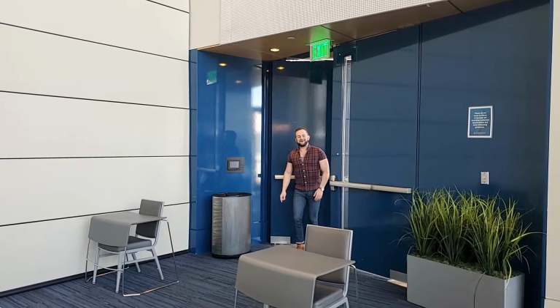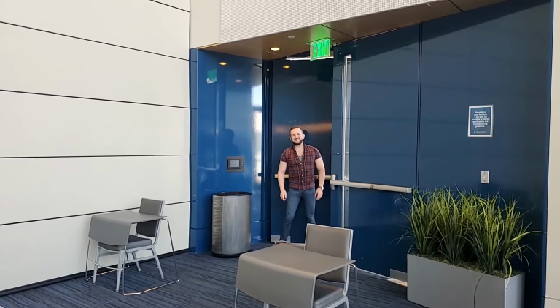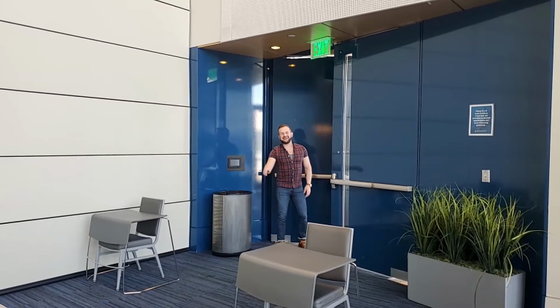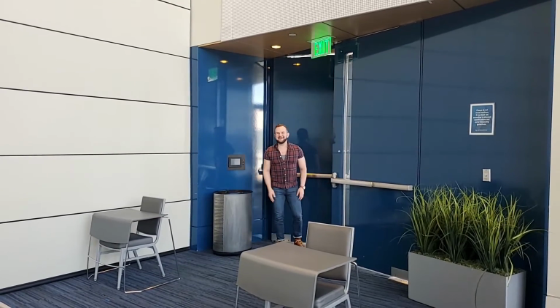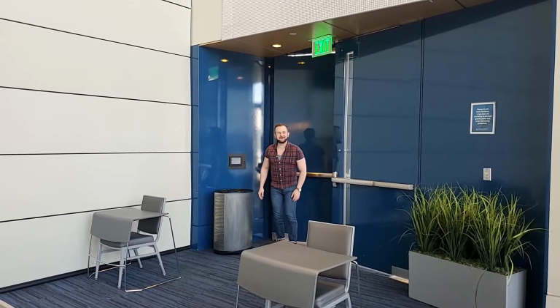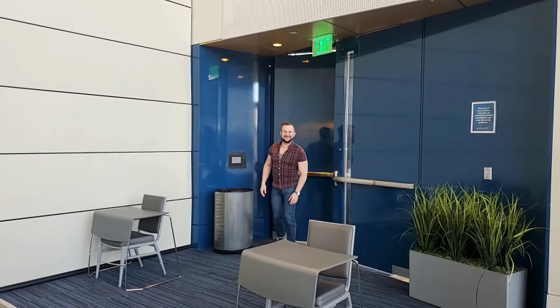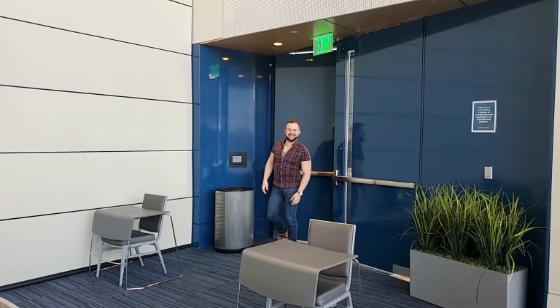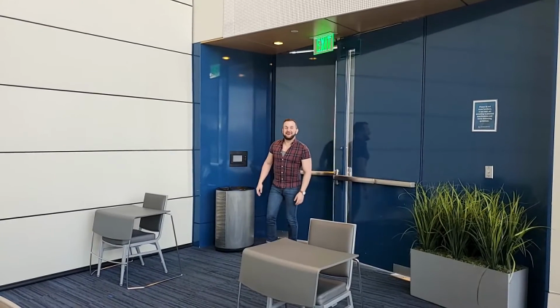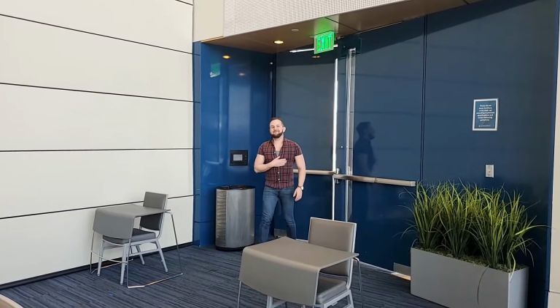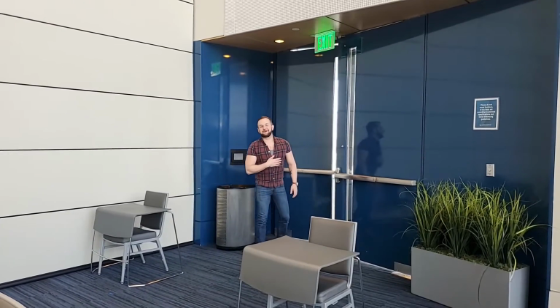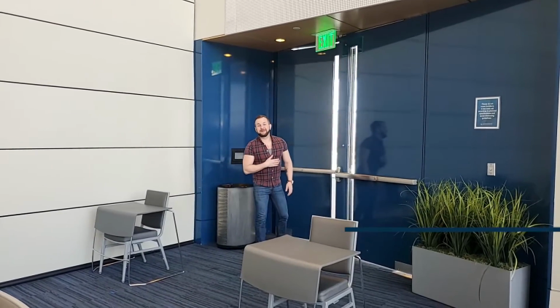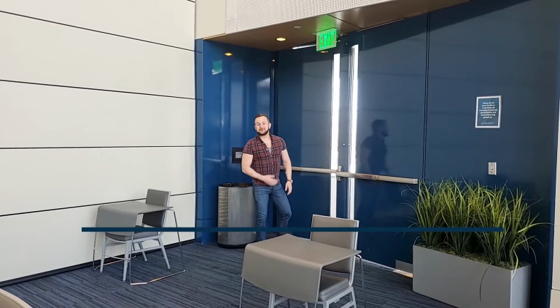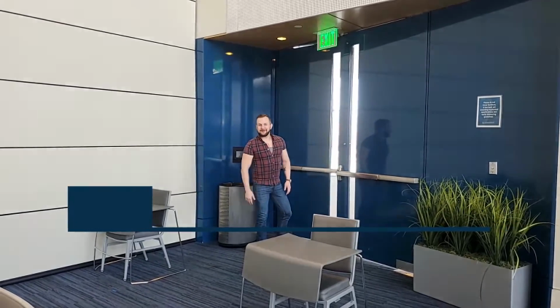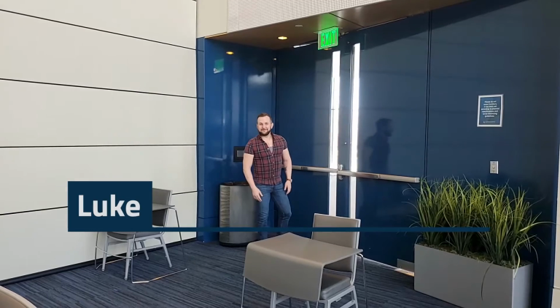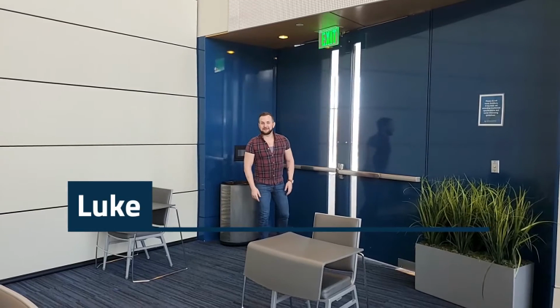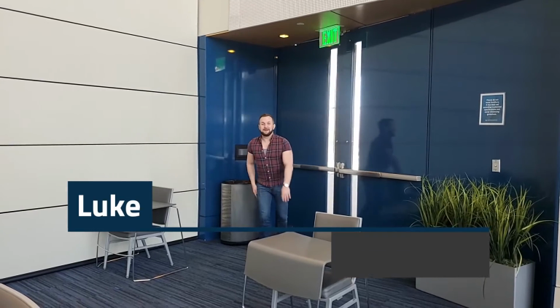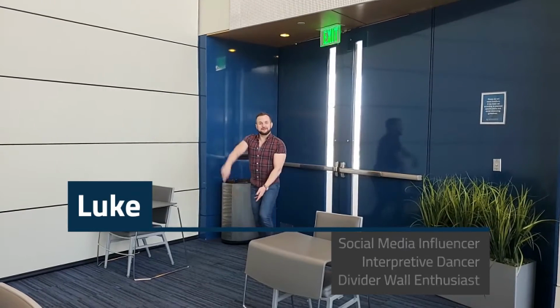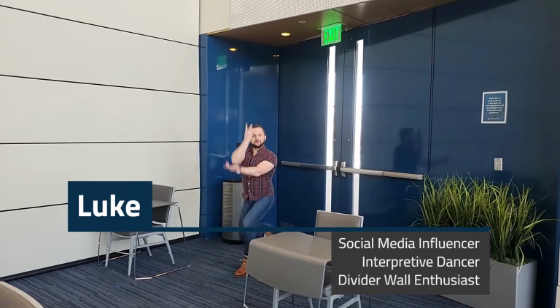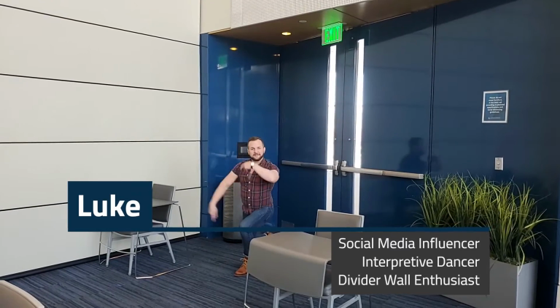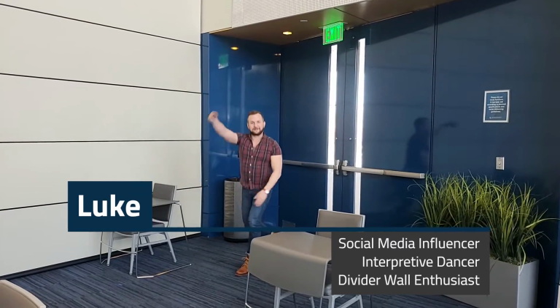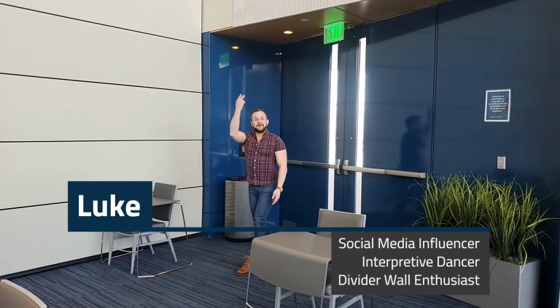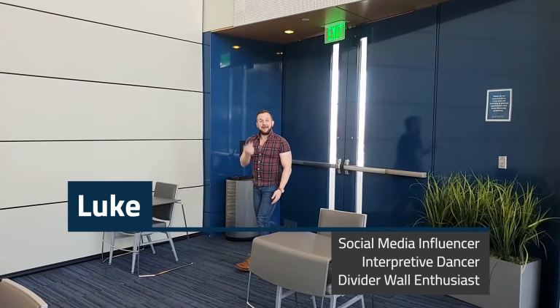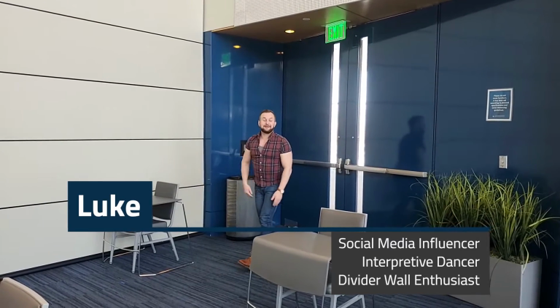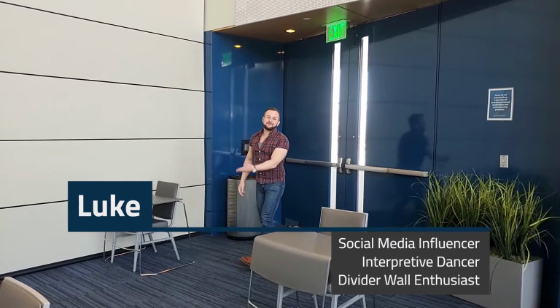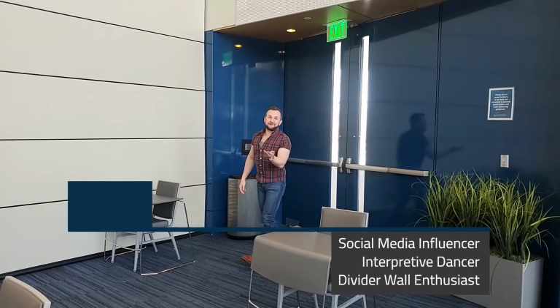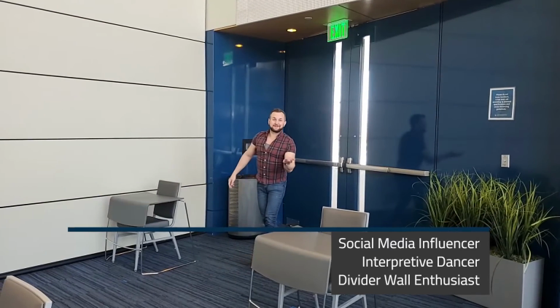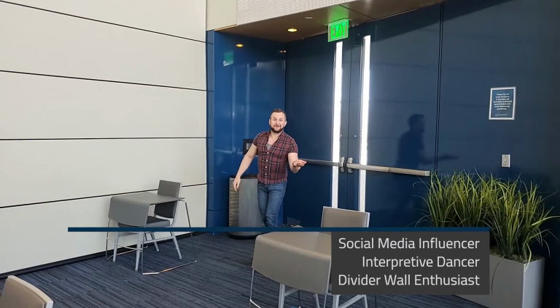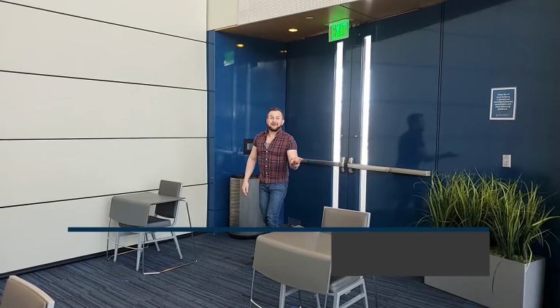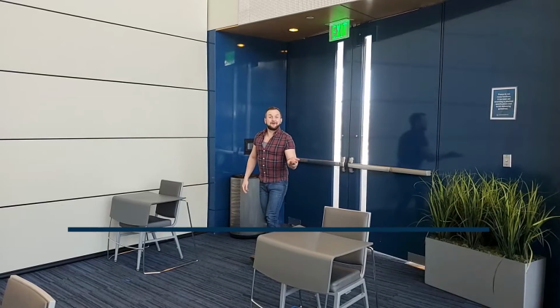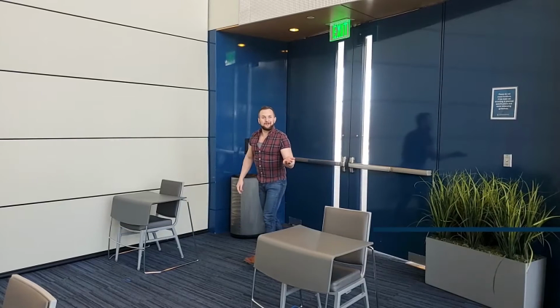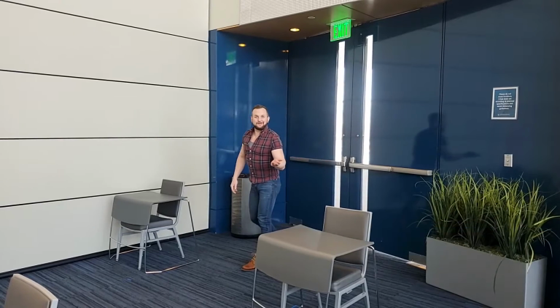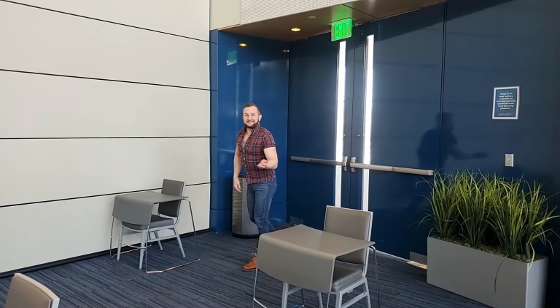Oh hi! I didn't know you were in here. I'm Luke, social media influencer, interpretive dancer, and as previously told, divider wall enthusiast.